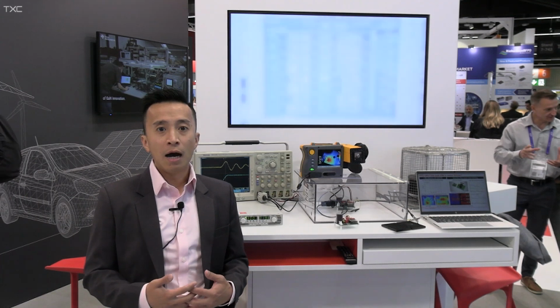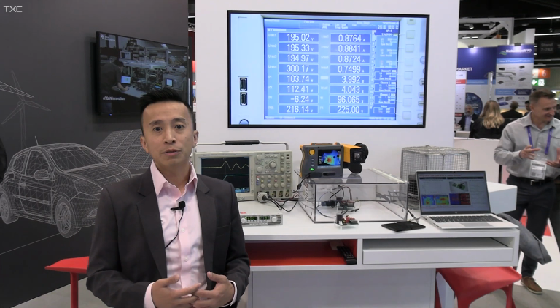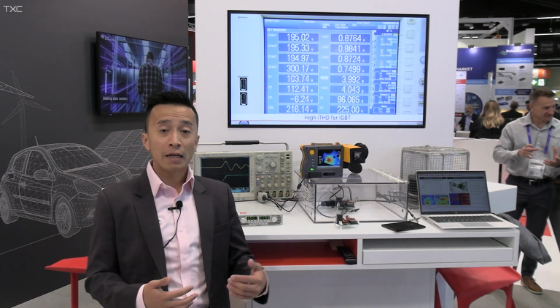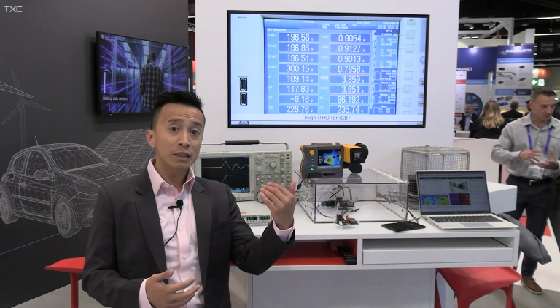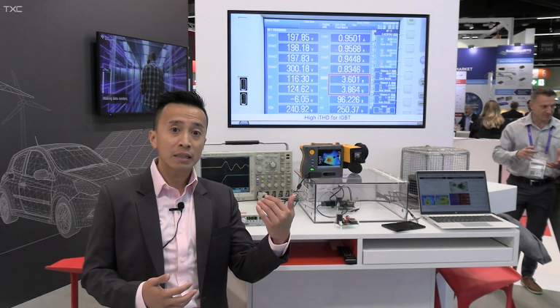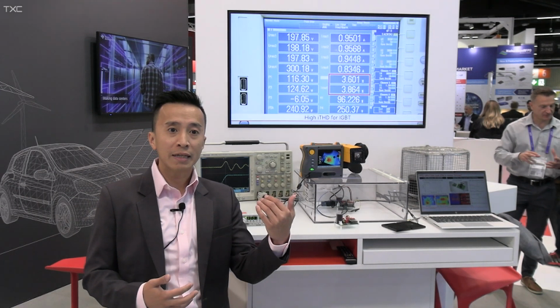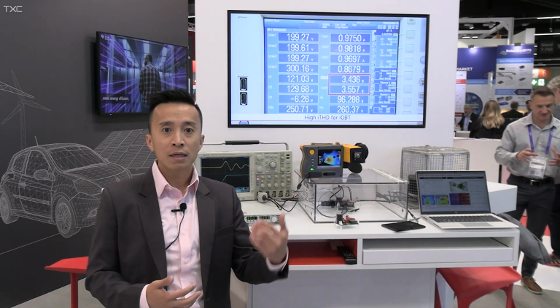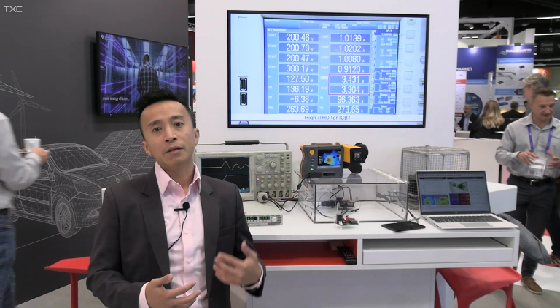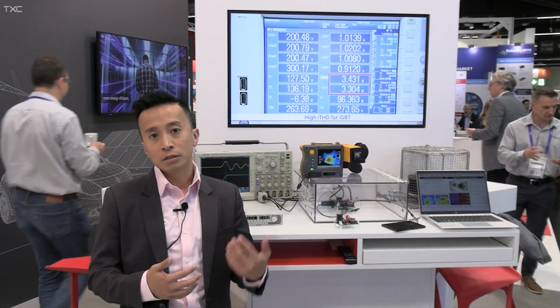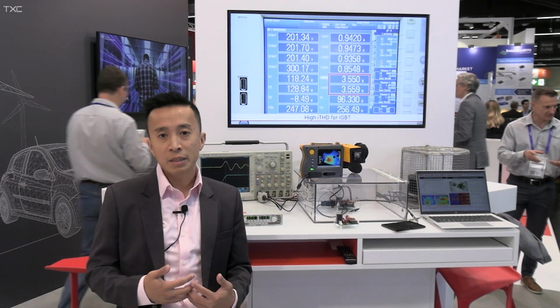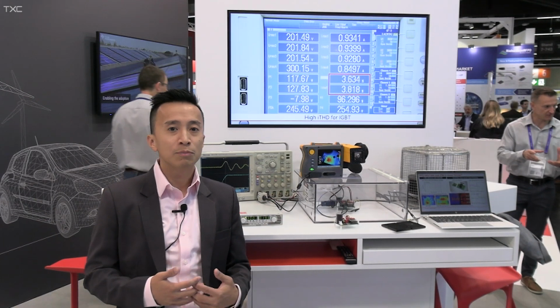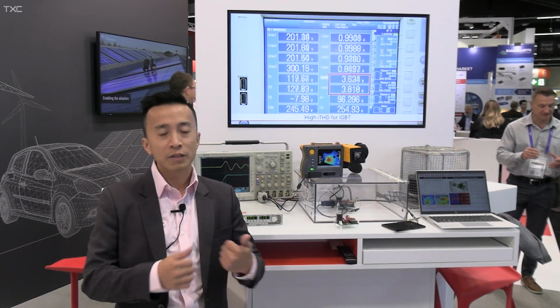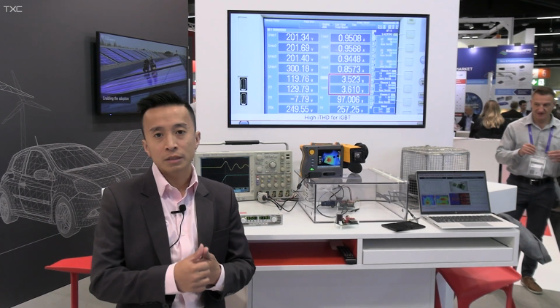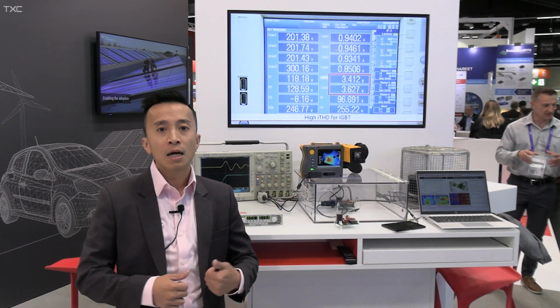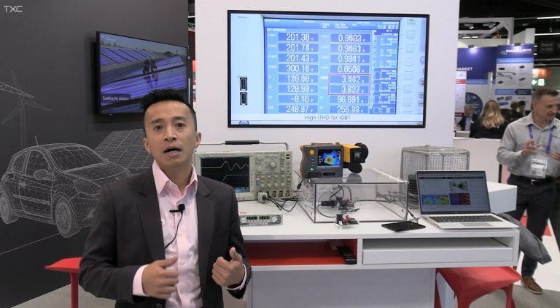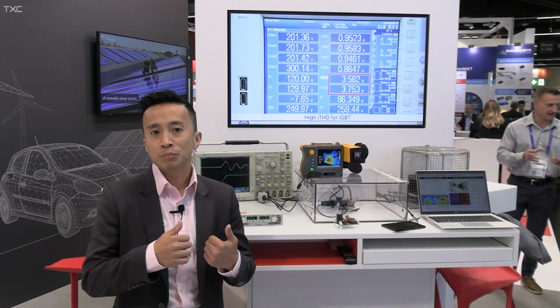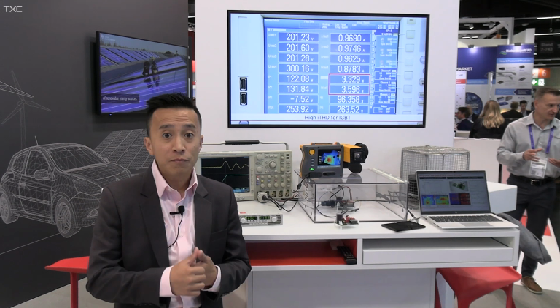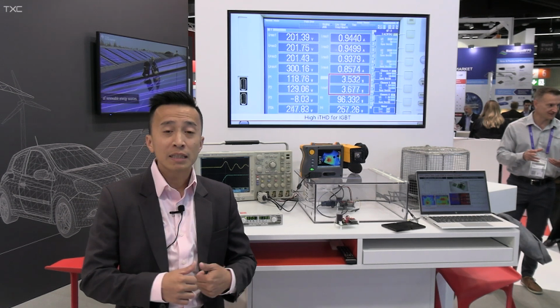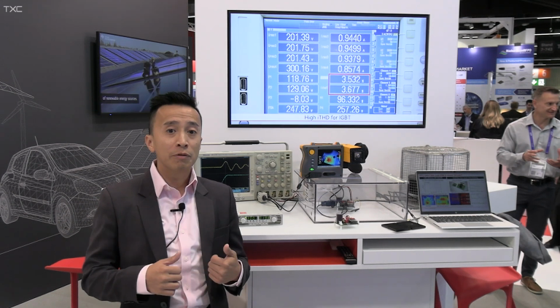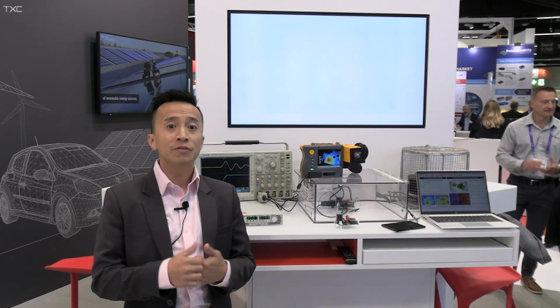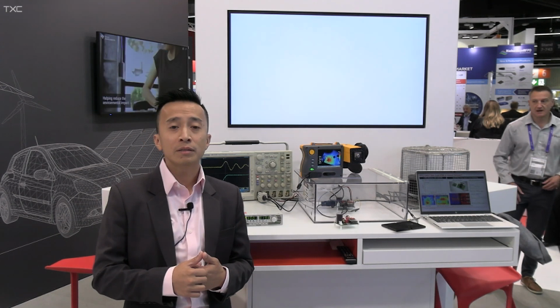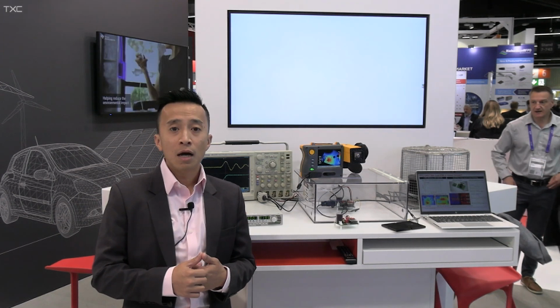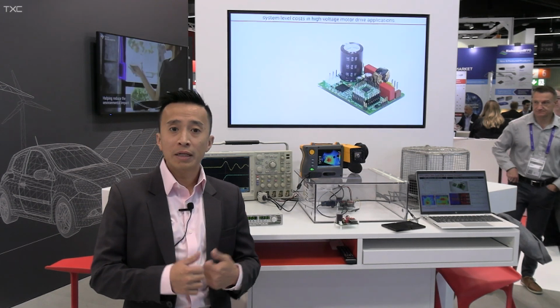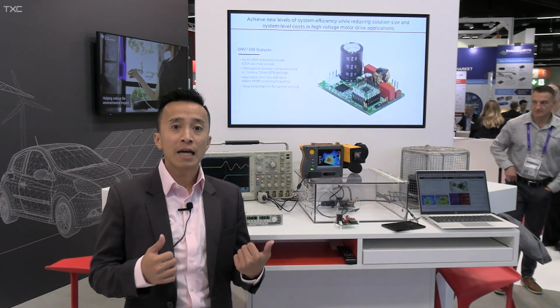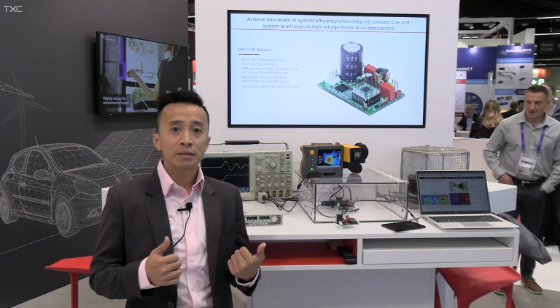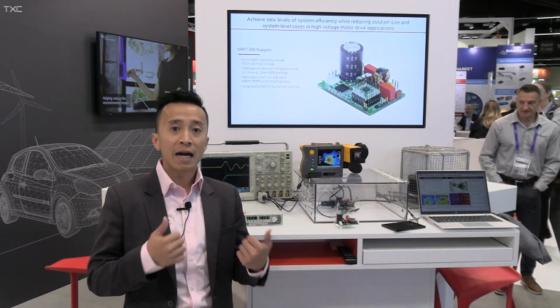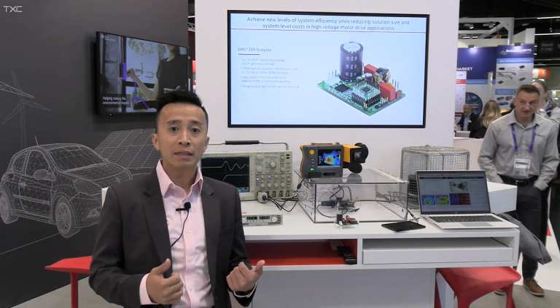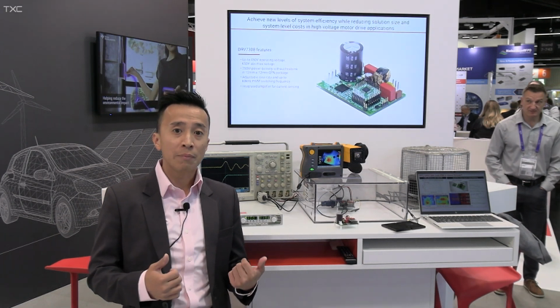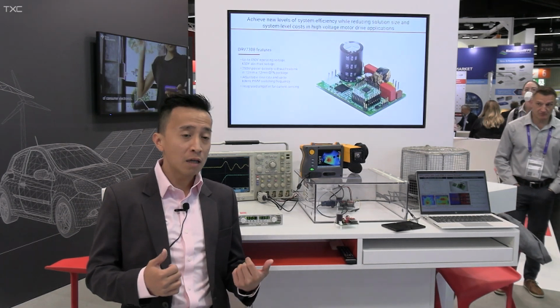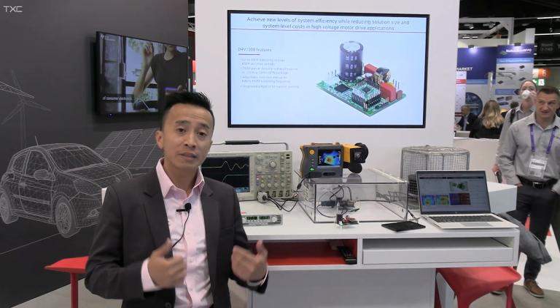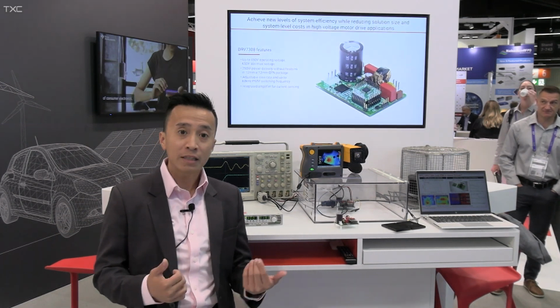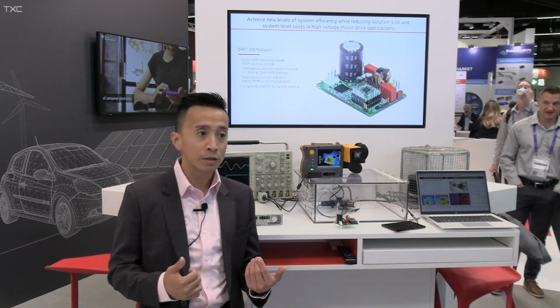As the energy standard keeps rising, the consumer needs more efficiency, comfort, as well as convenience. There is a challenge that TI would like to come in and solve with GaN technology.